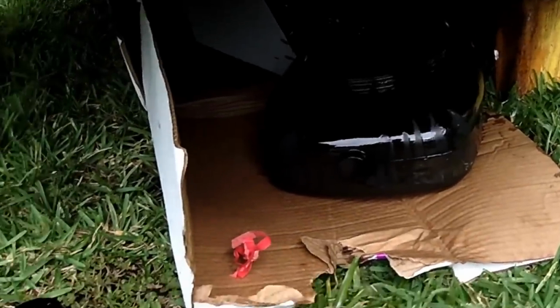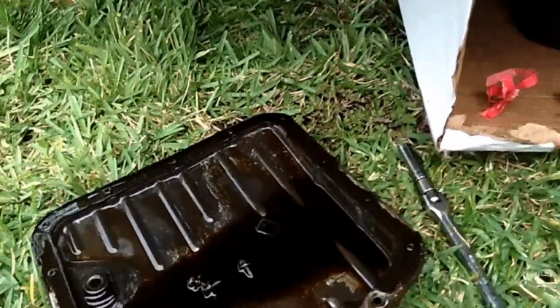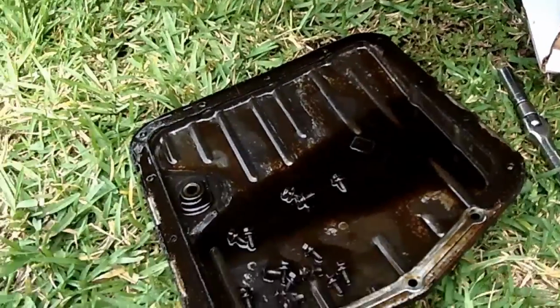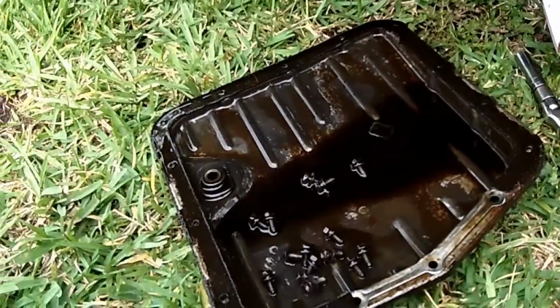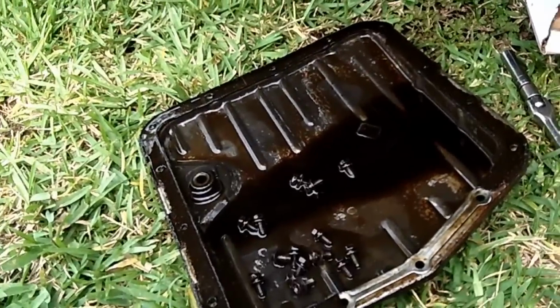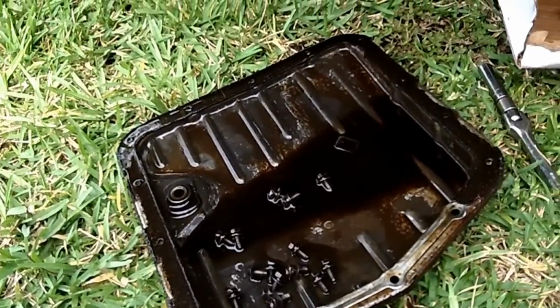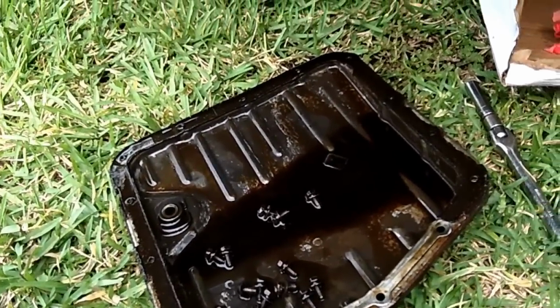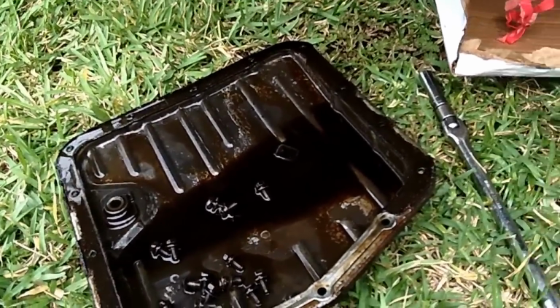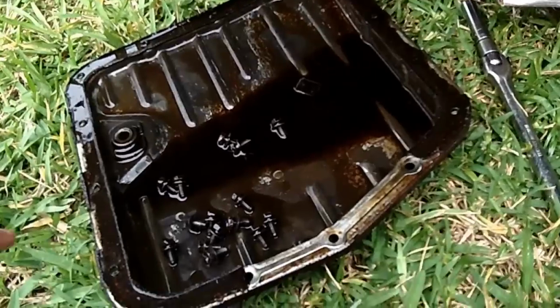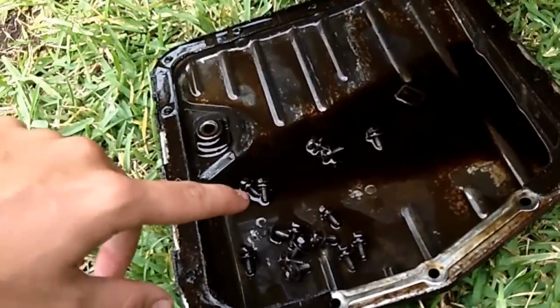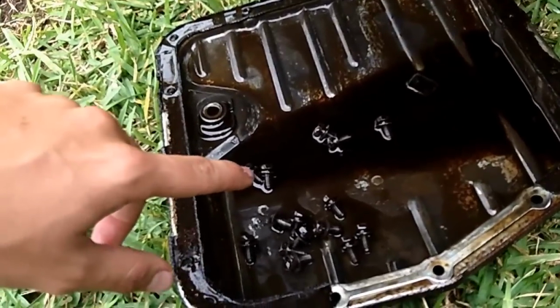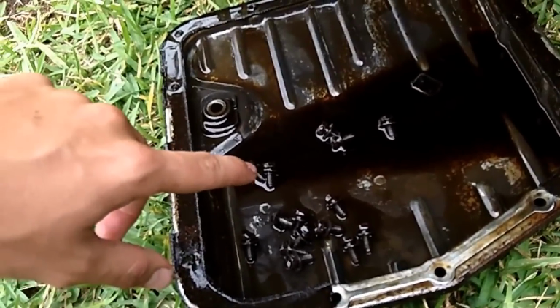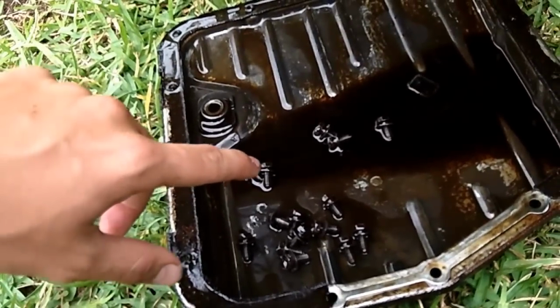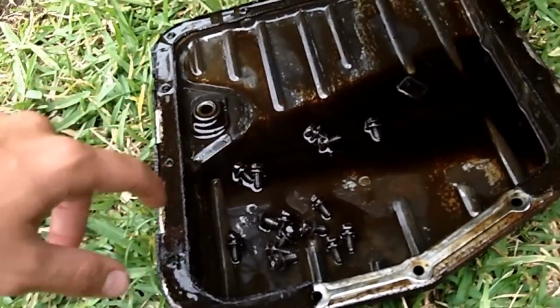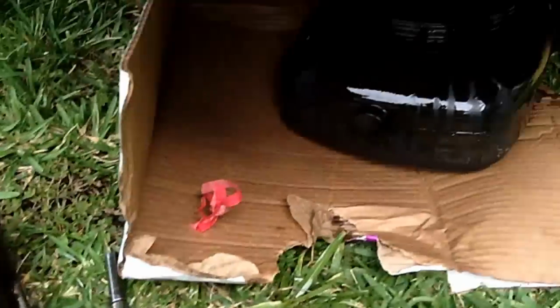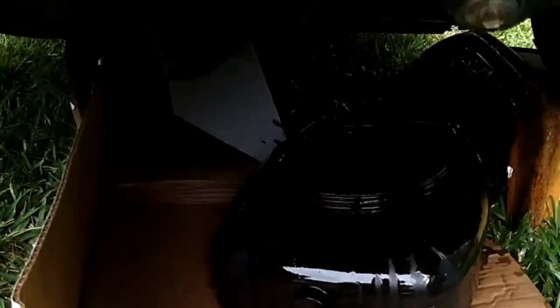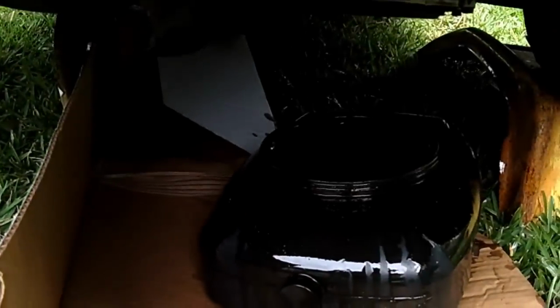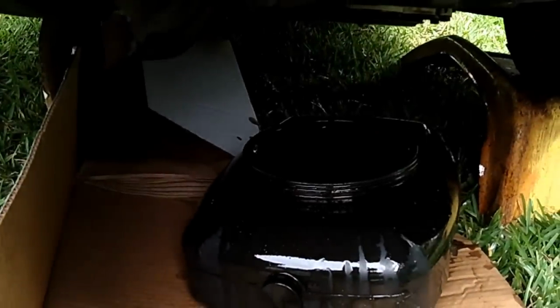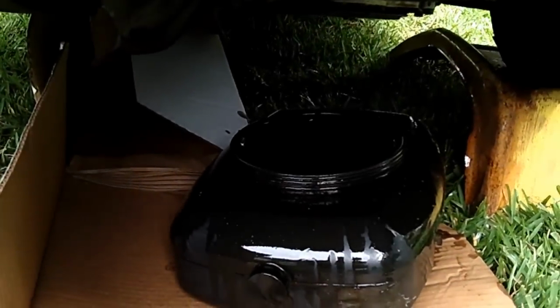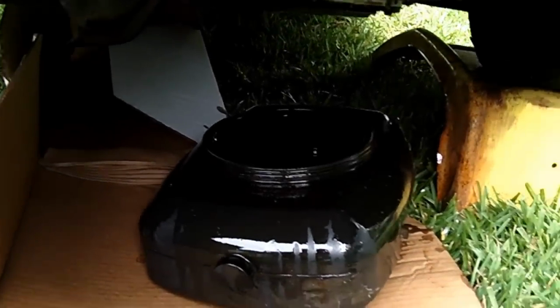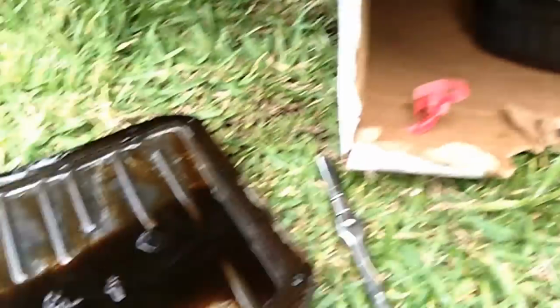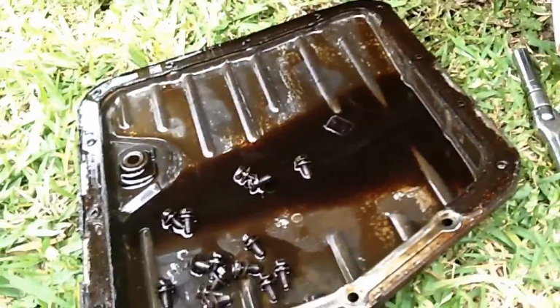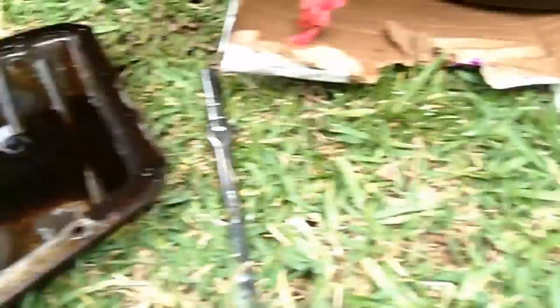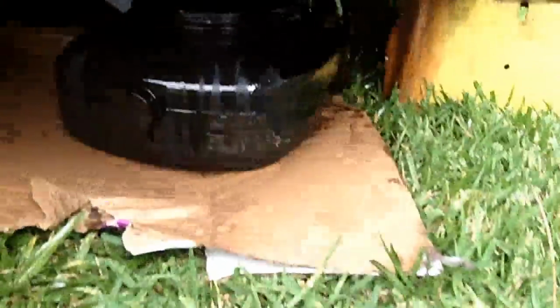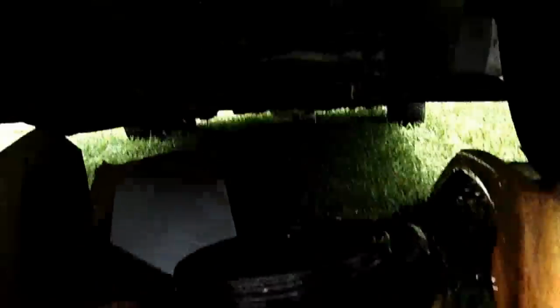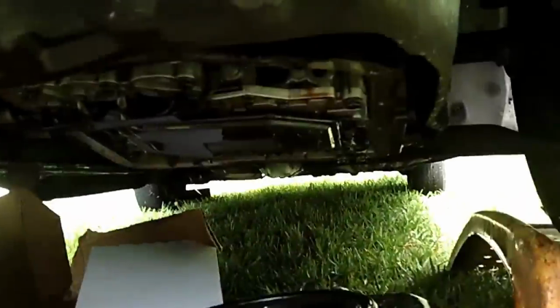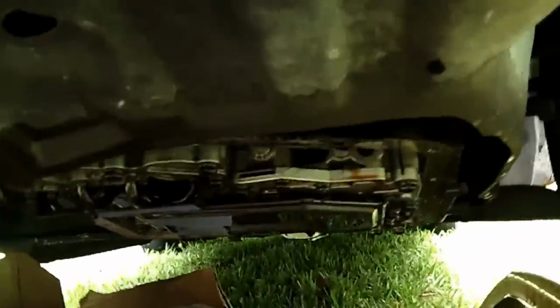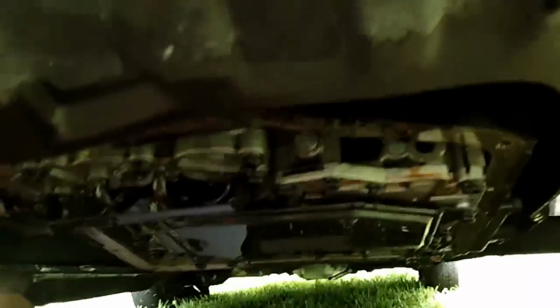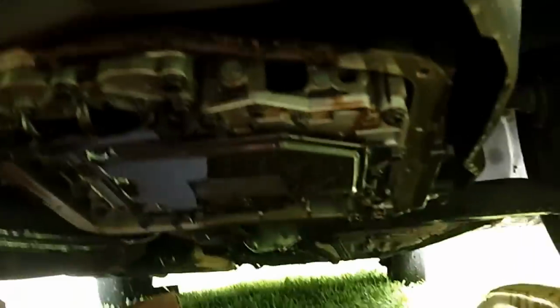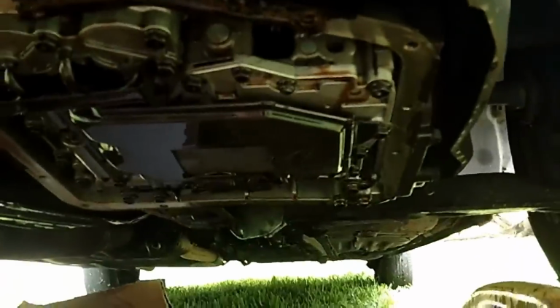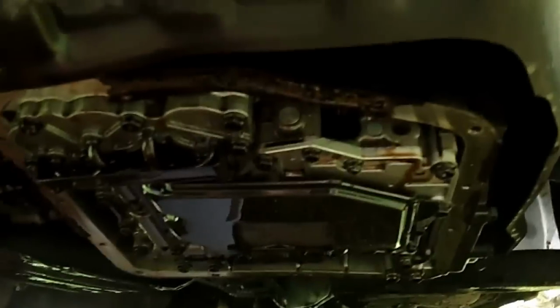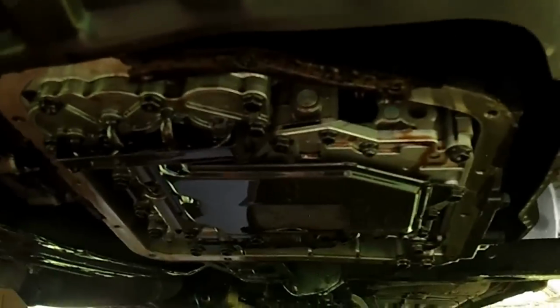The transmission pan is off now — just removed those 15 bolts and it came off. It was a little bit messy but not too bad. The next step is going to be to undo the three bolts that hold on the filter.